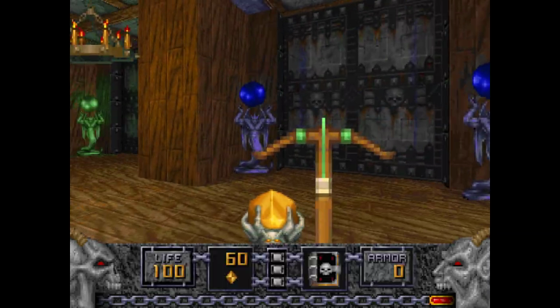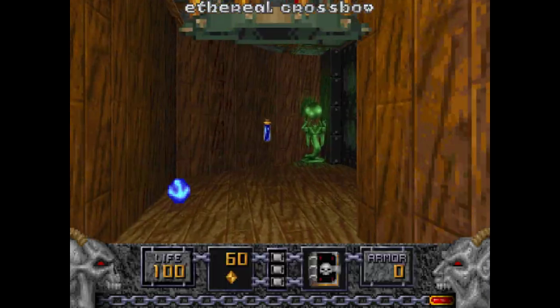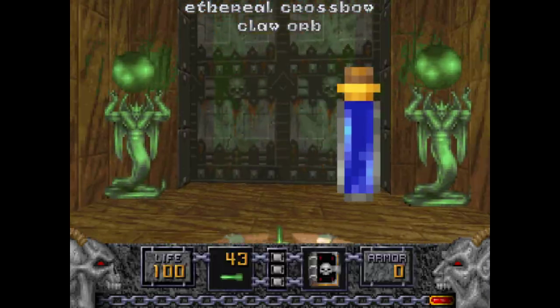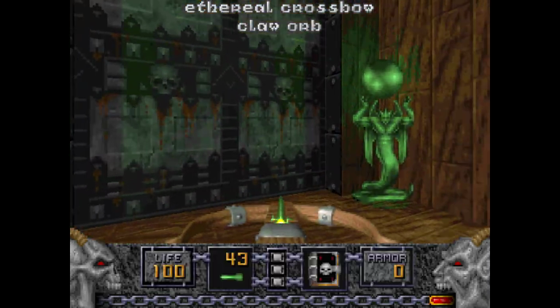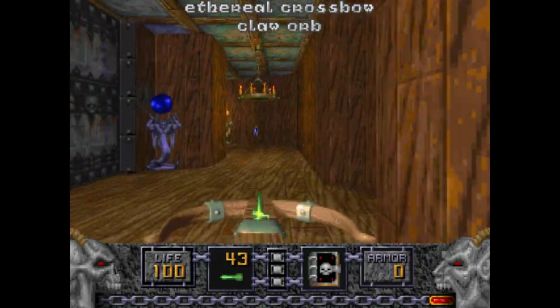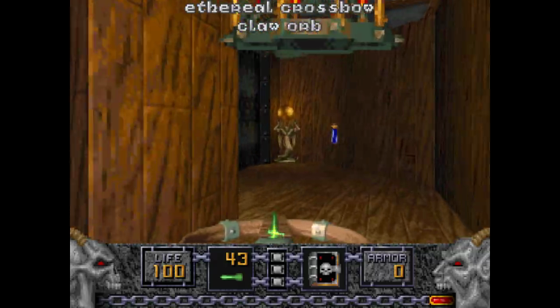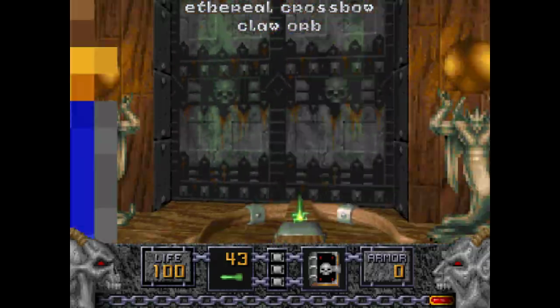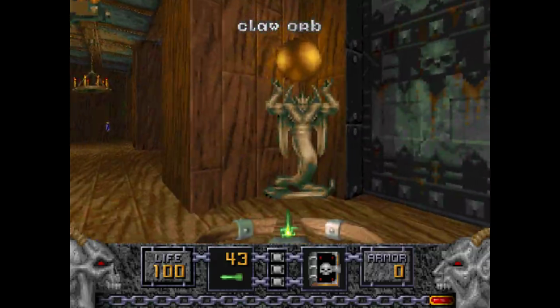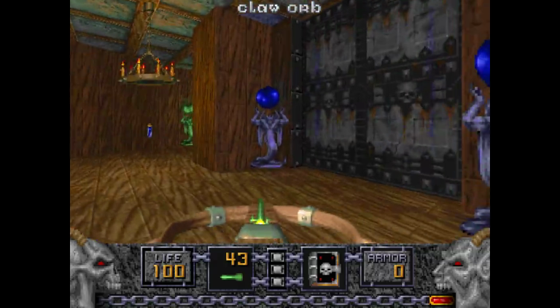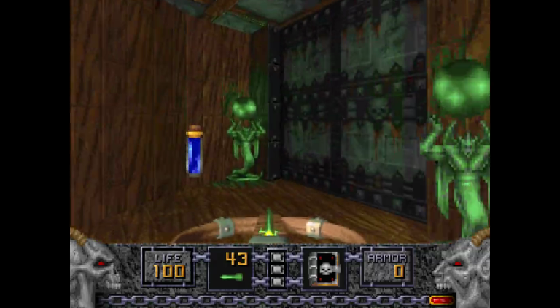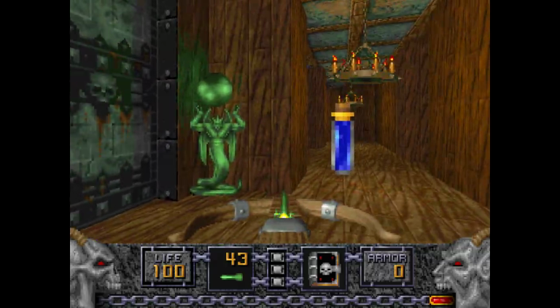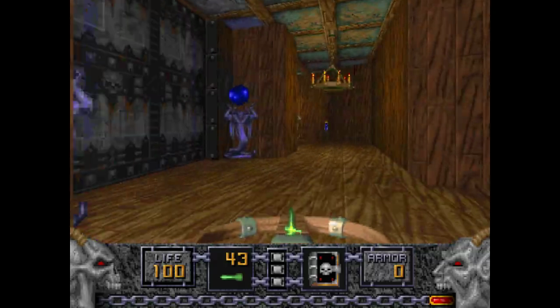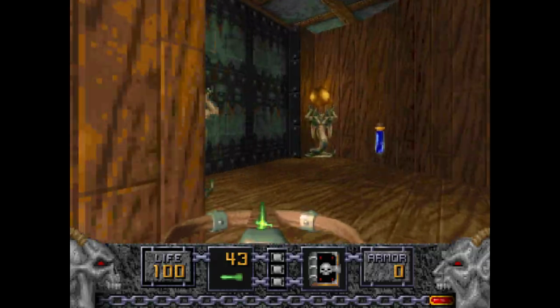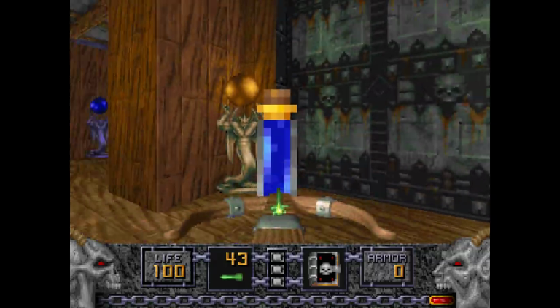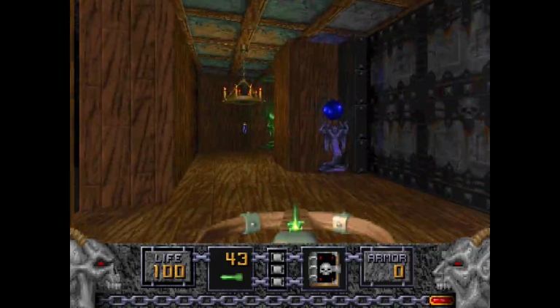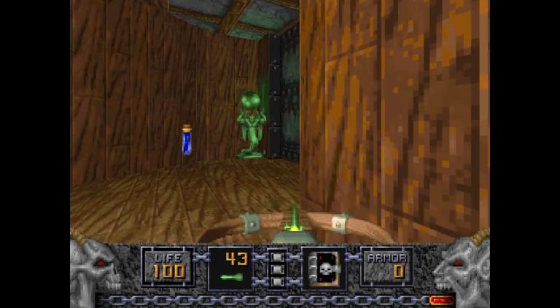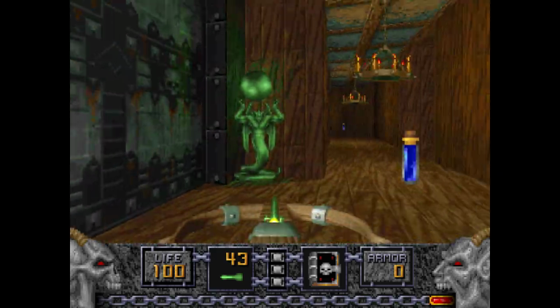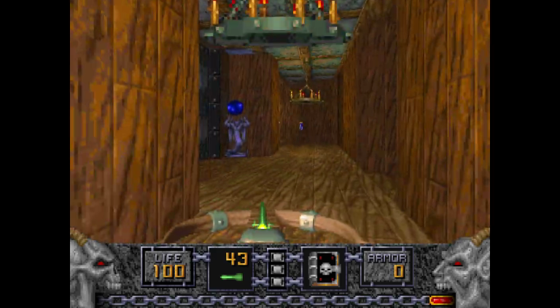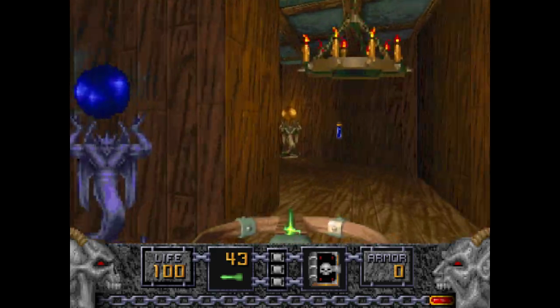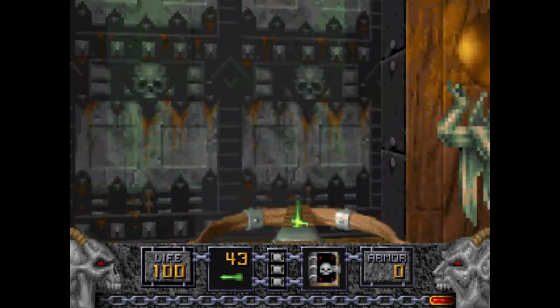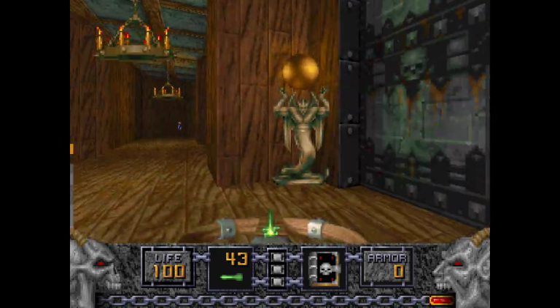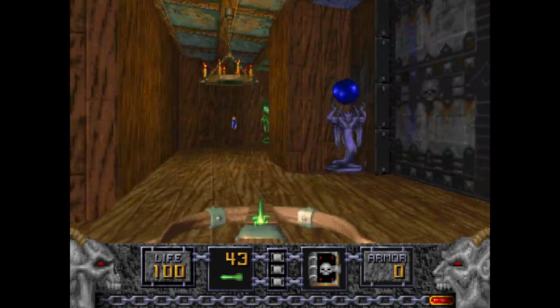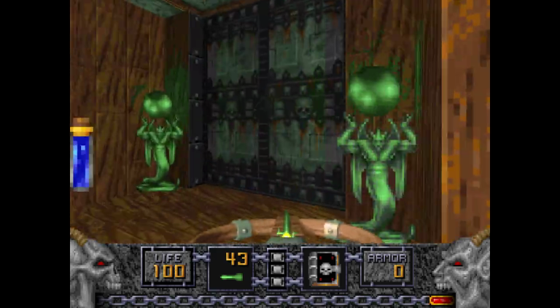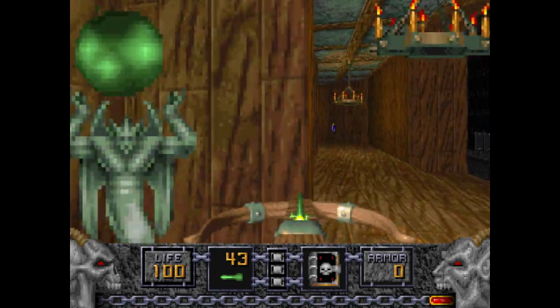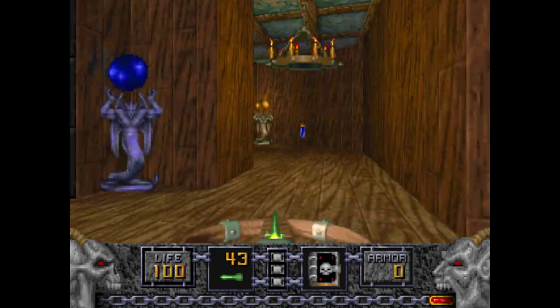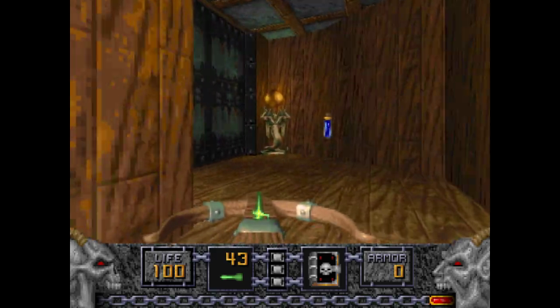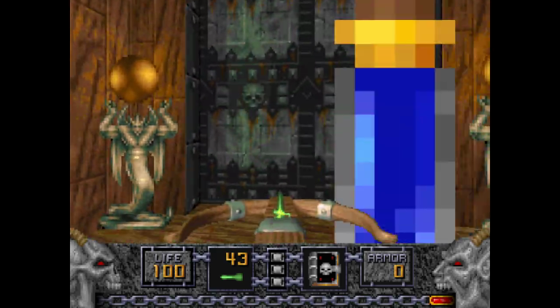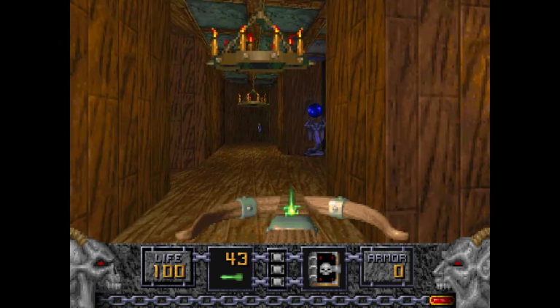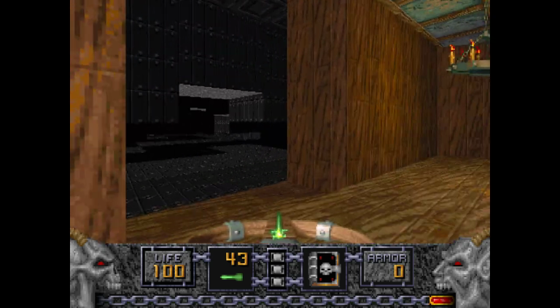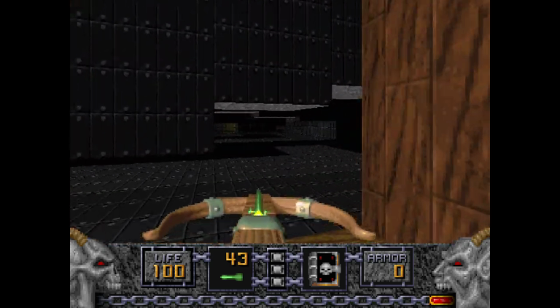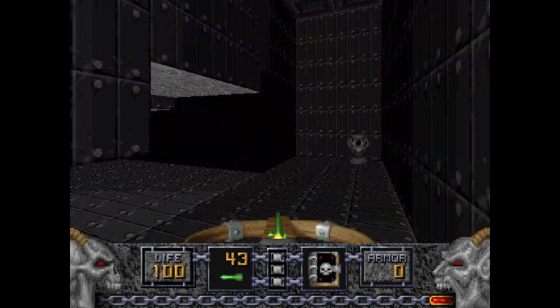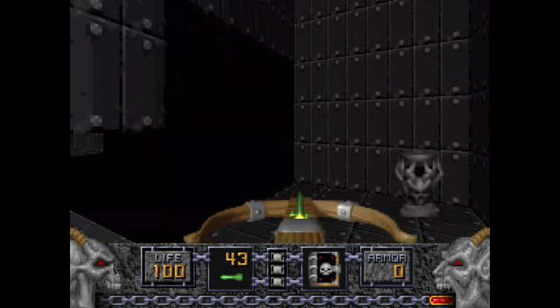For now, we're going to go in here and get the Ethereal Crossbow. Here are three doors, all with locks. We'll have to get the Yellow Key first, because that's the order of Heretic.